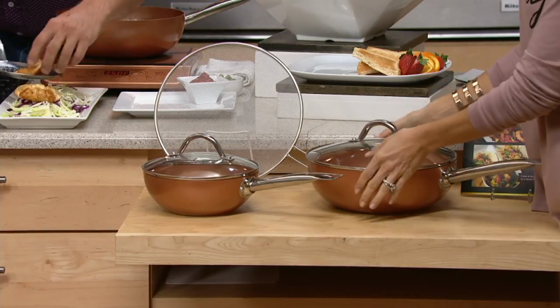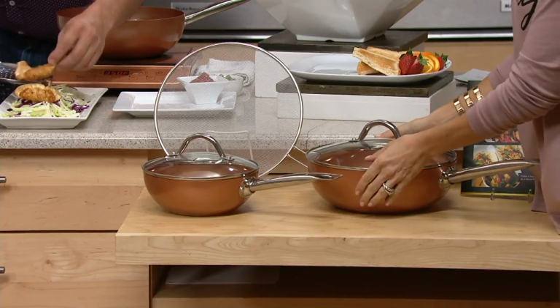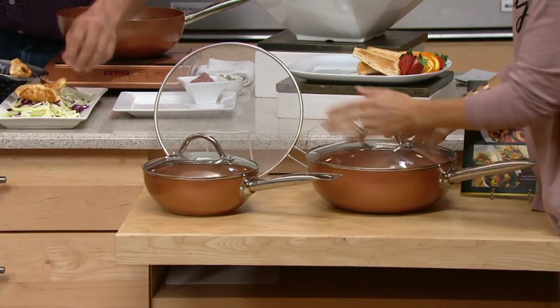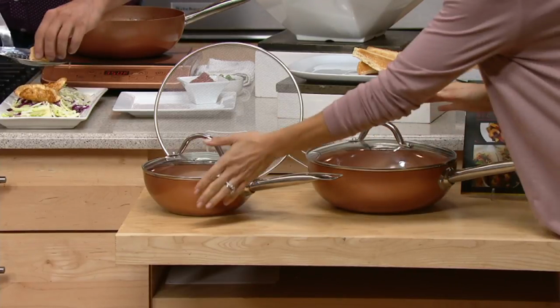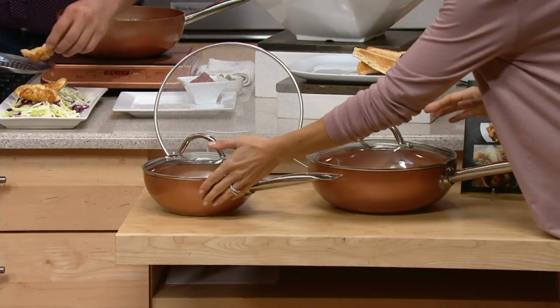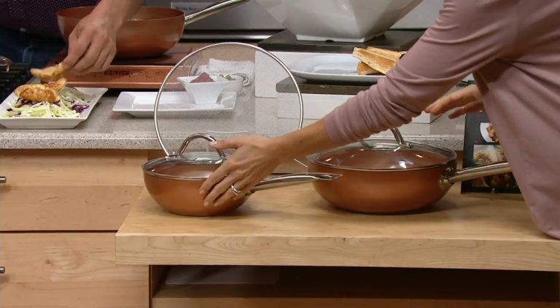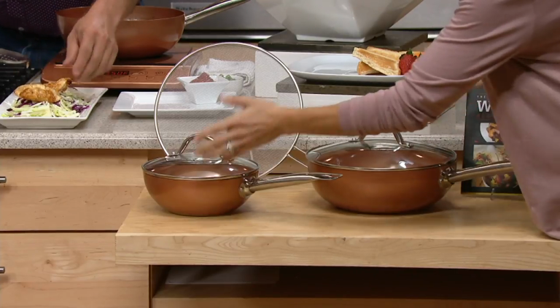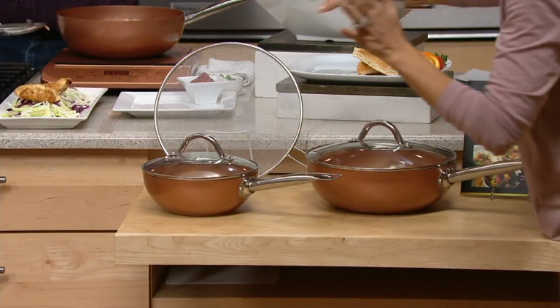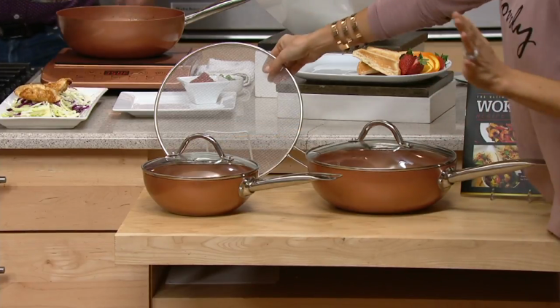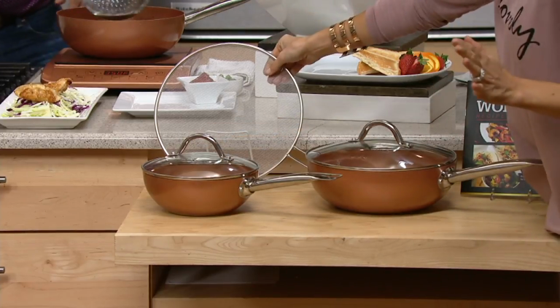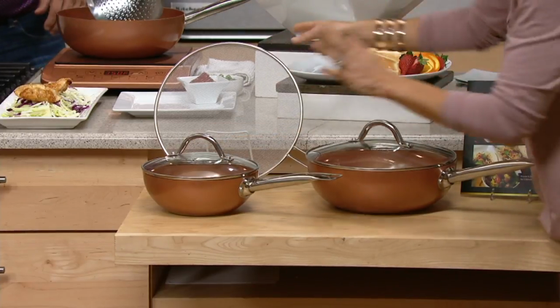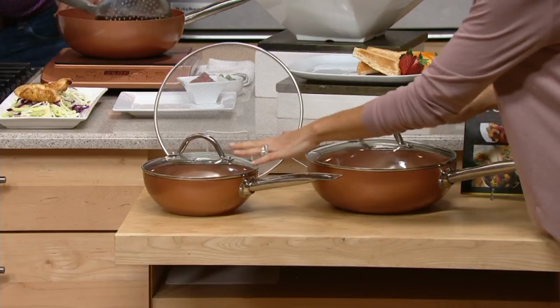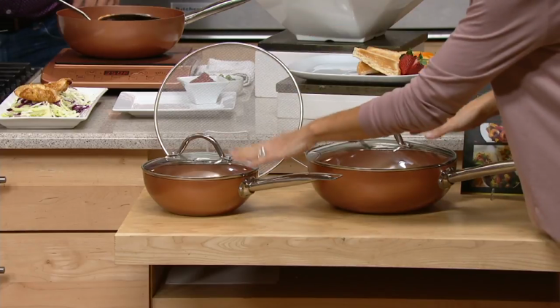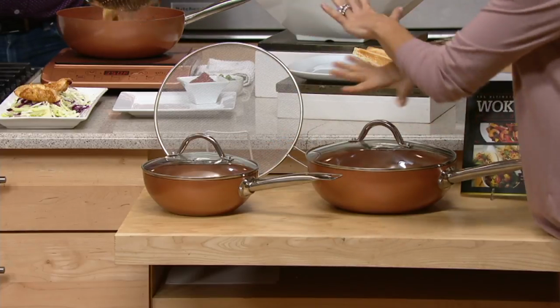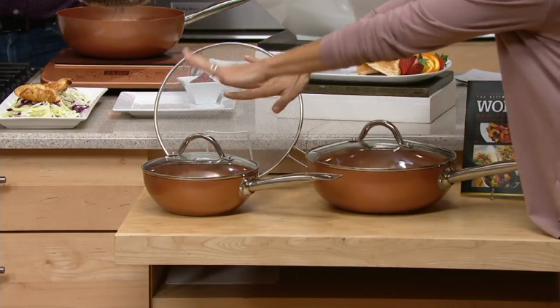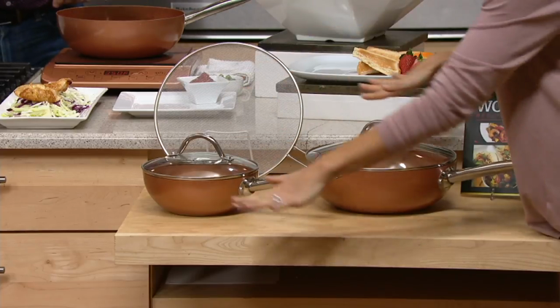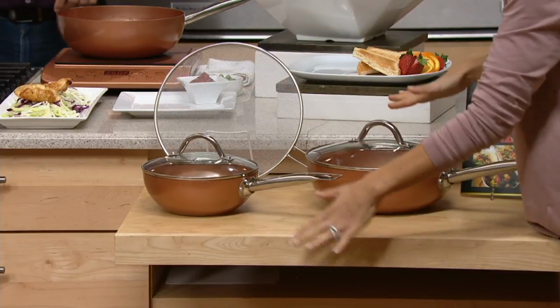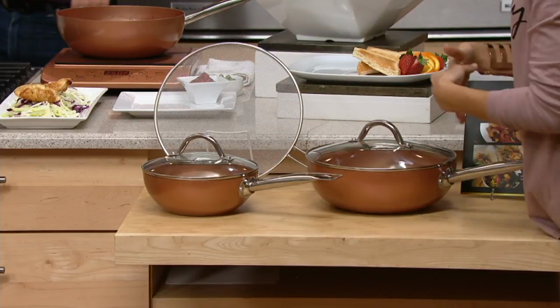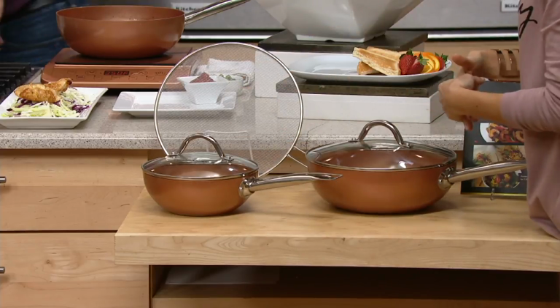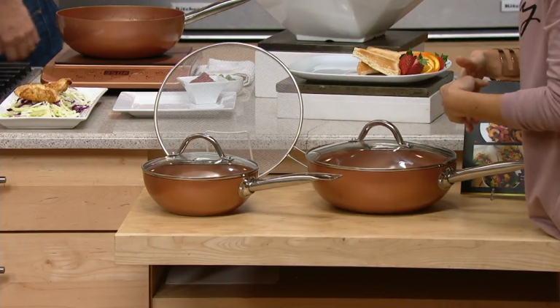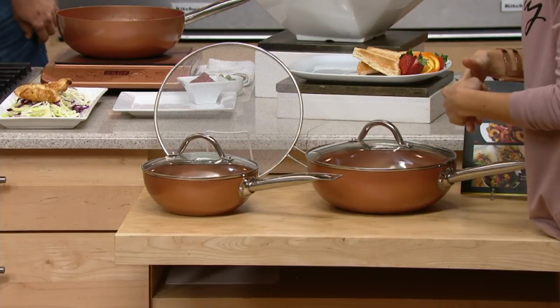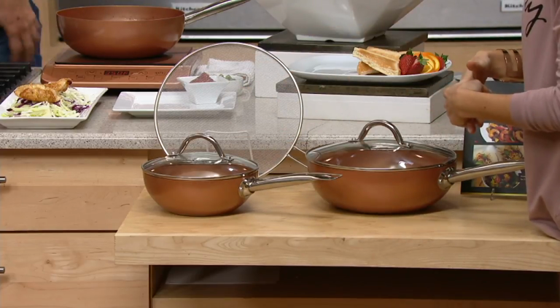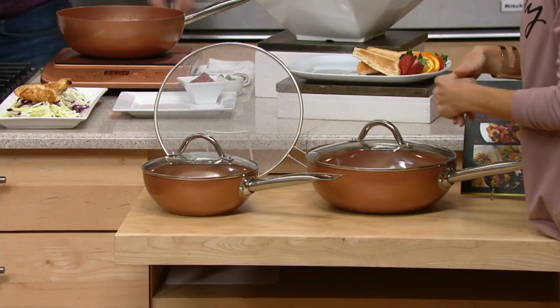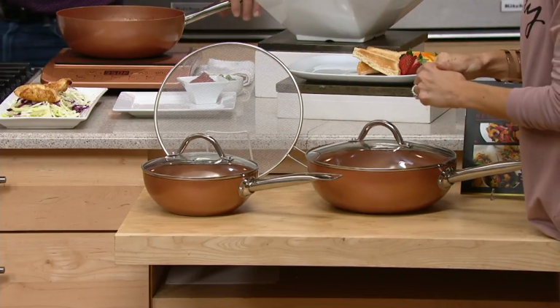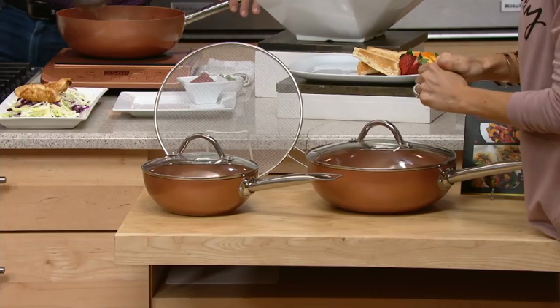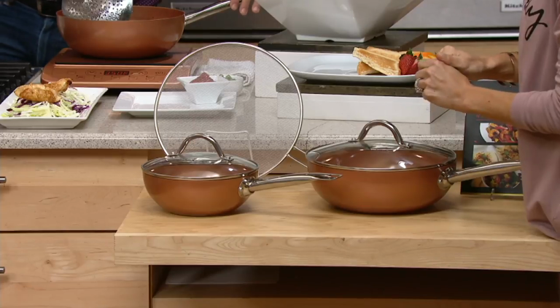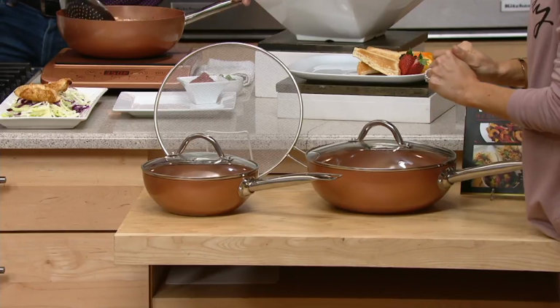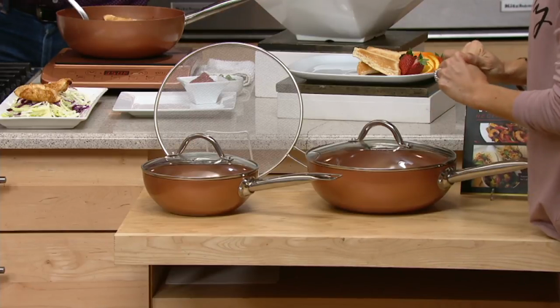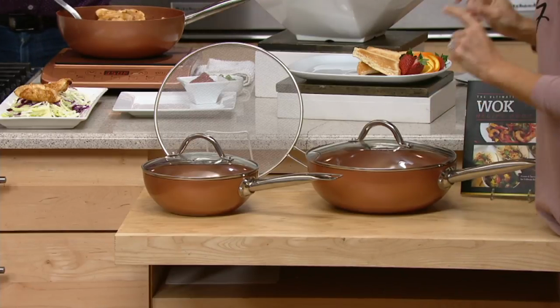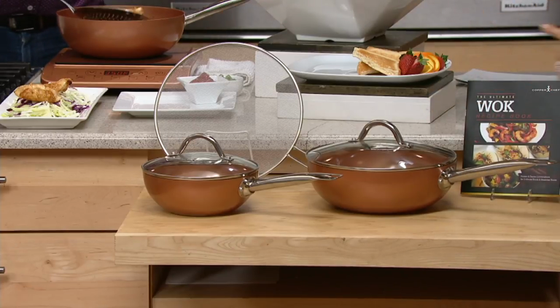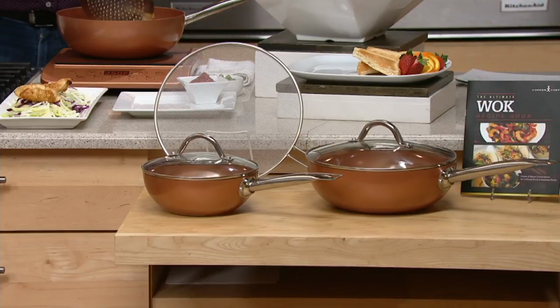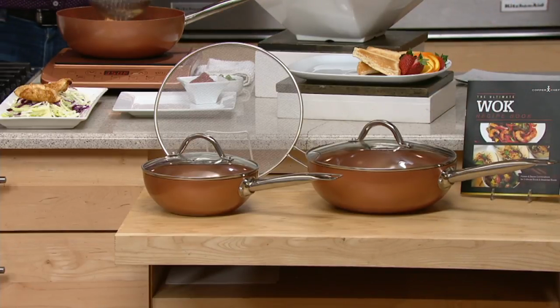This is your bigger ten inch, and this is your medium eight inch. You're going to get a splatter guard, and they both come with lids. You get all of this for $54.98, with an option to put it on three easy payments of $18 and change. And we even reduced the shipping and handling.